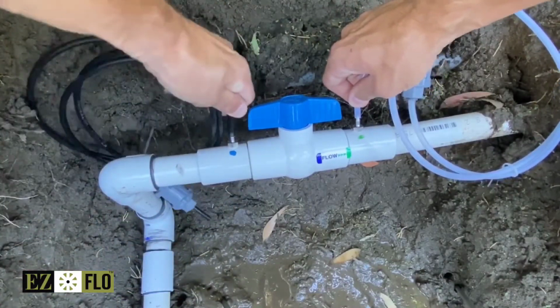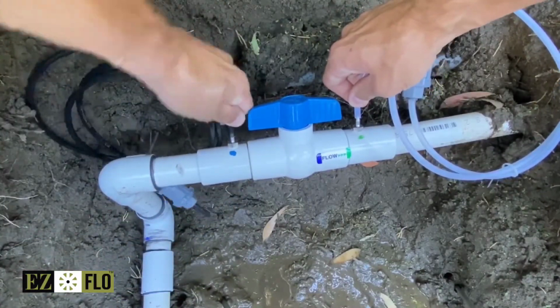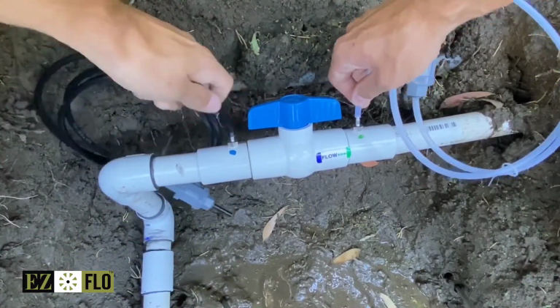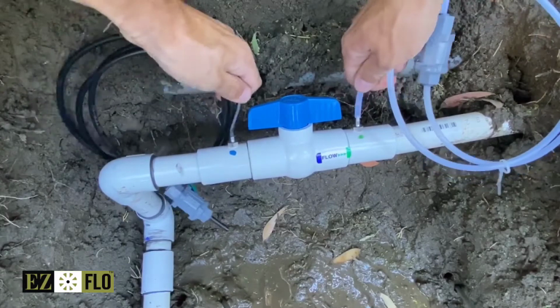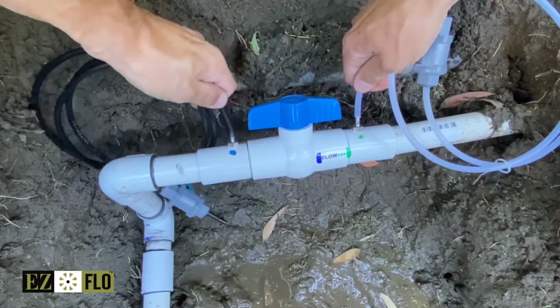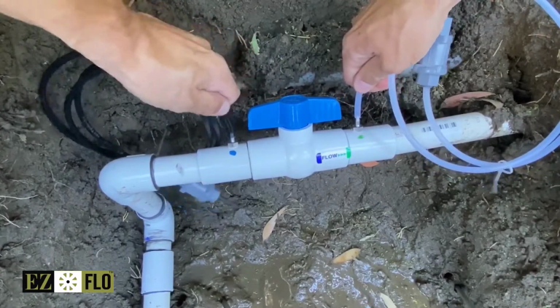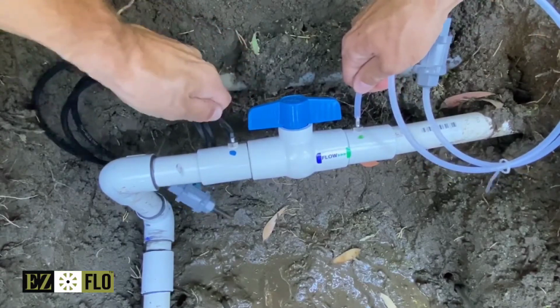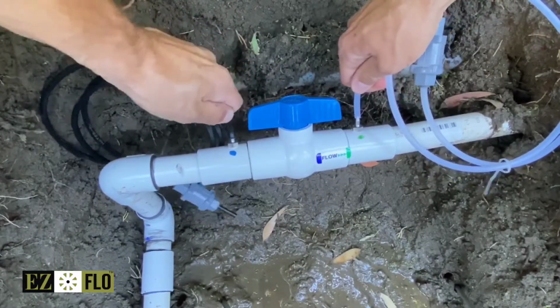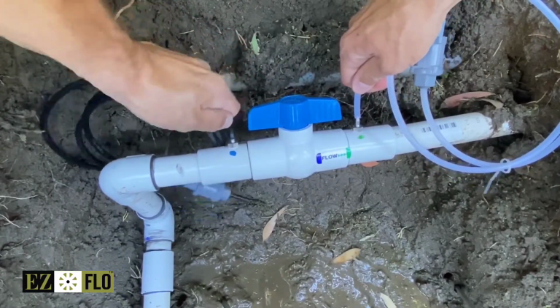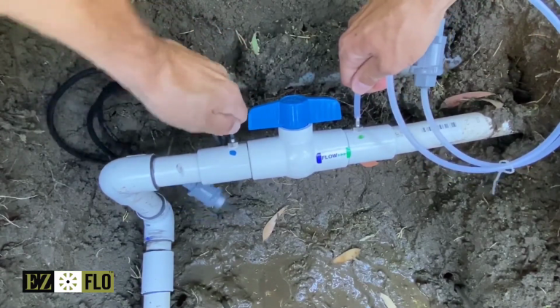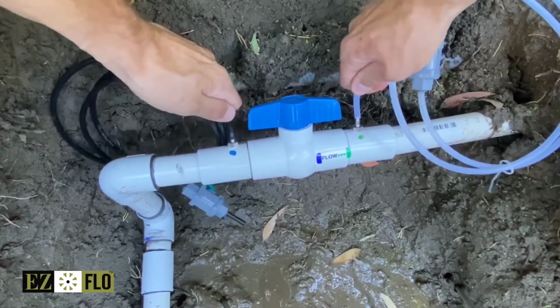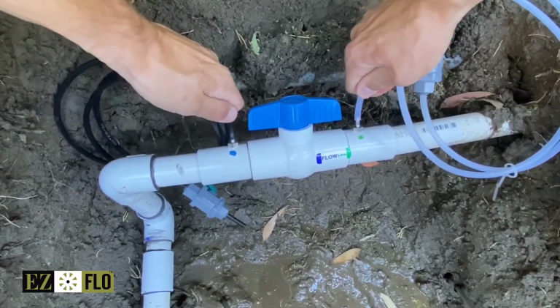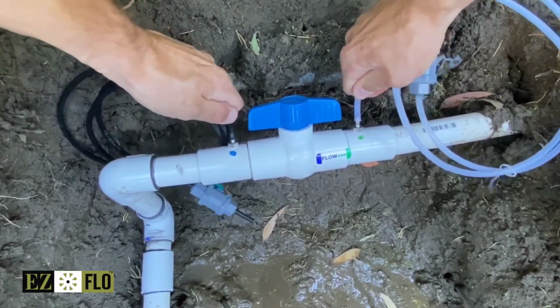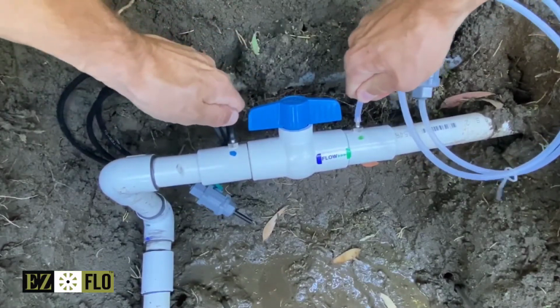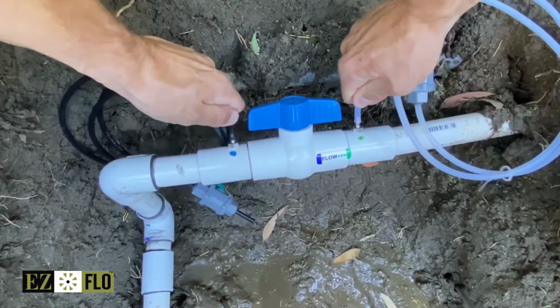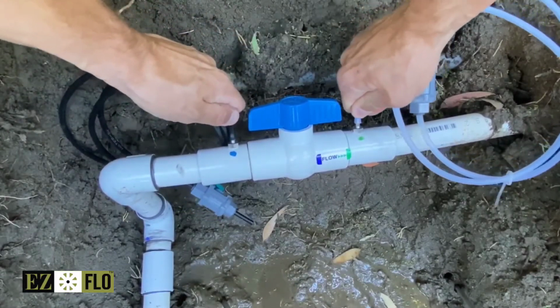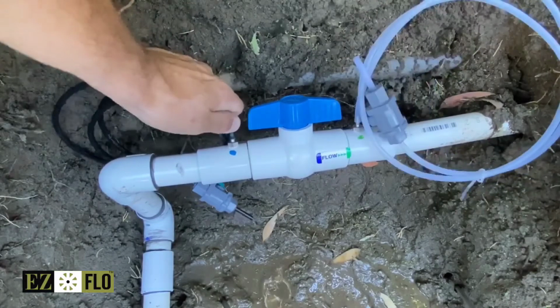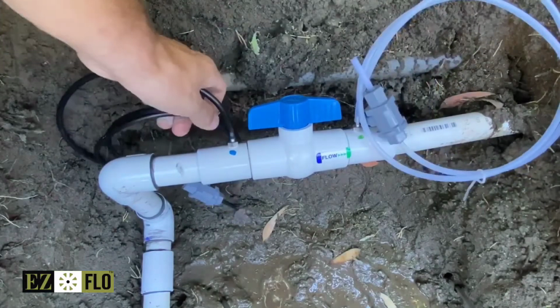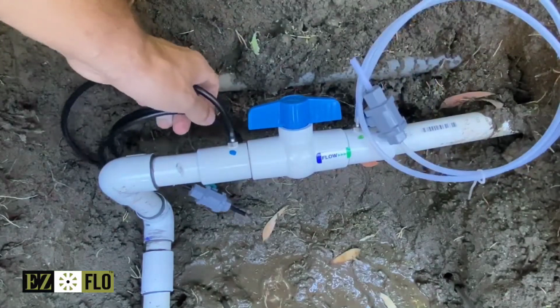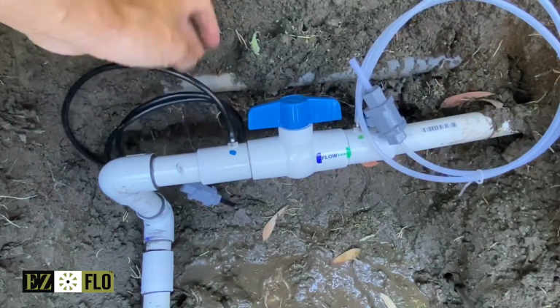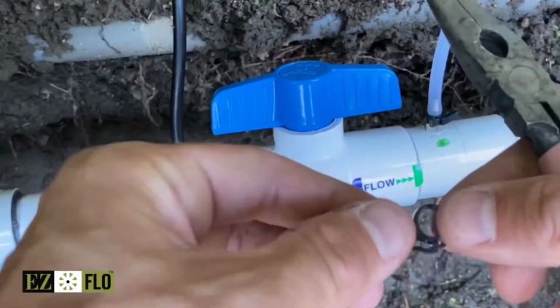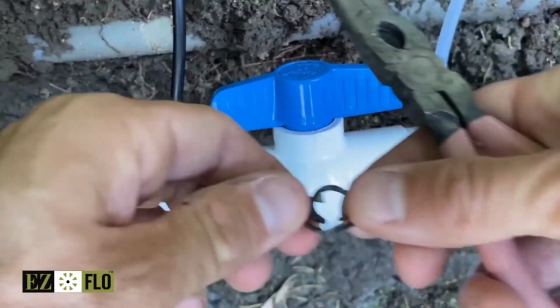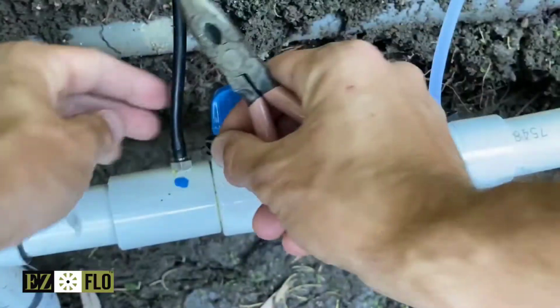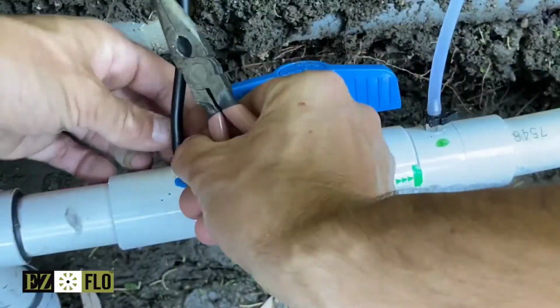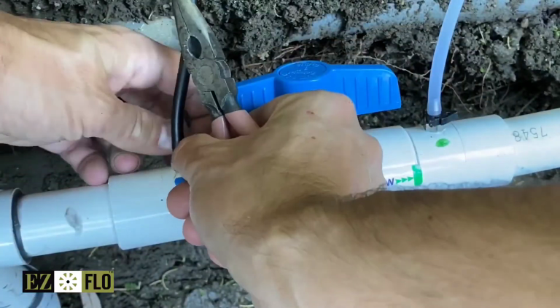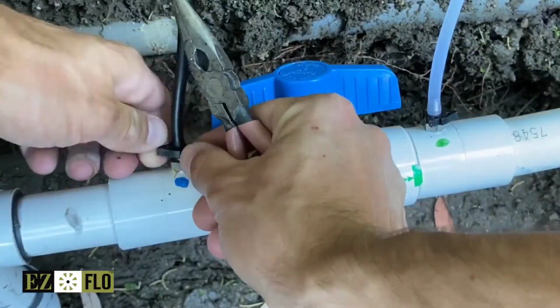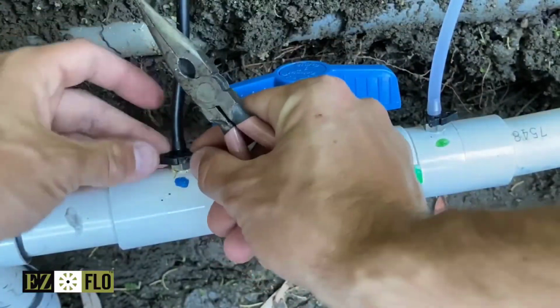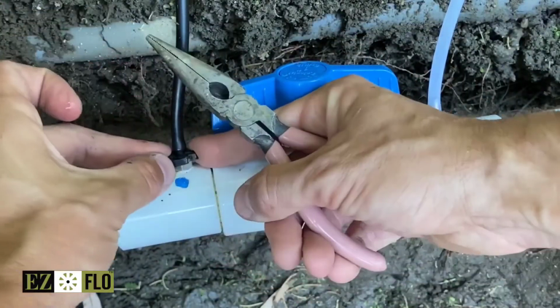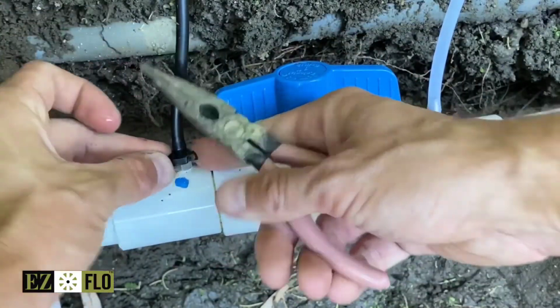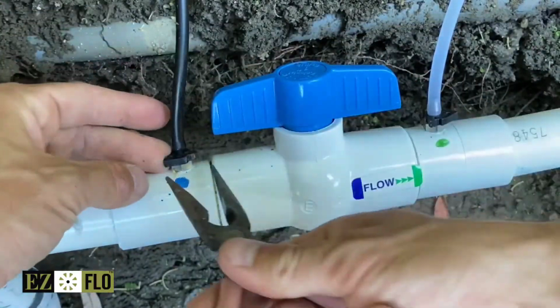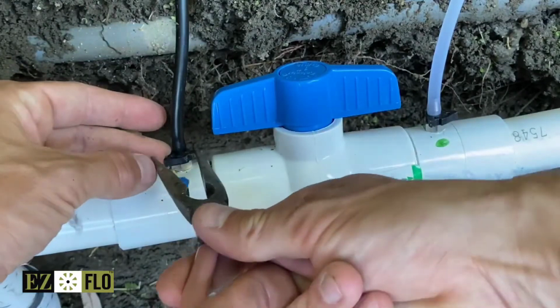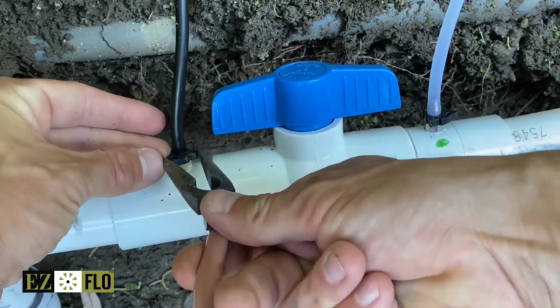The black tubing is for incoming water and connects to the blue fitting, and the clear tubing should be connected to the green fitting so you can see the fertilizer in the water. Be sure to use the high-pressure tubing clamps to secure the tubing to the fitting.